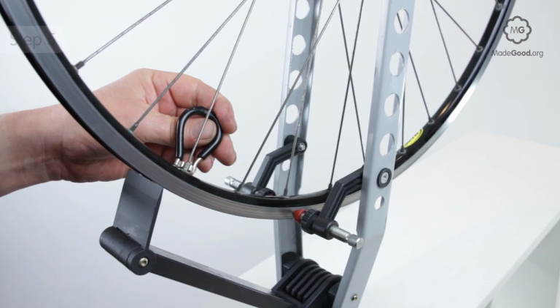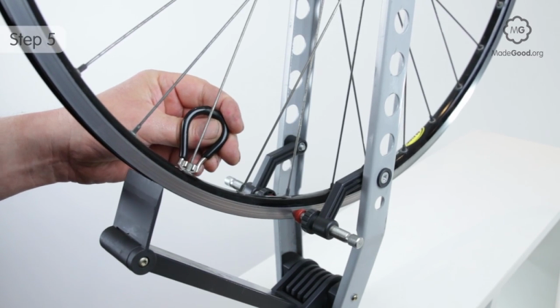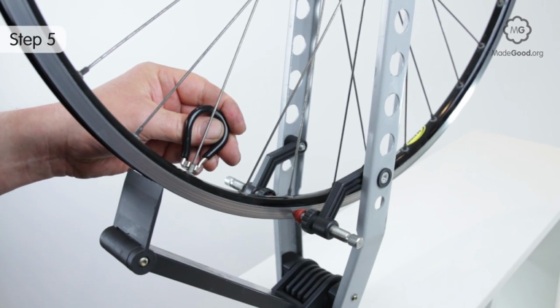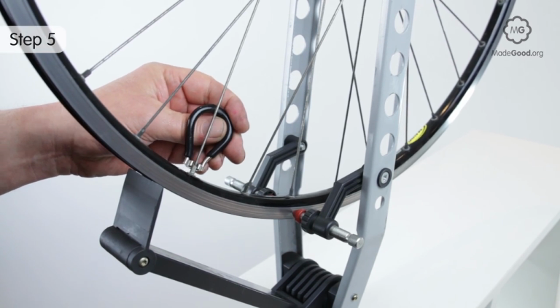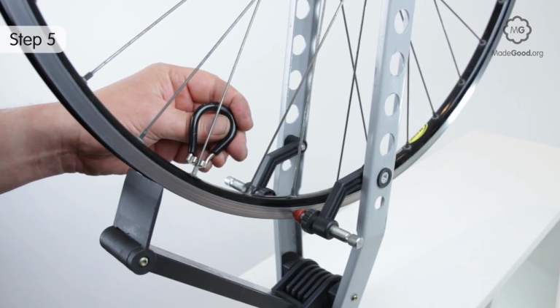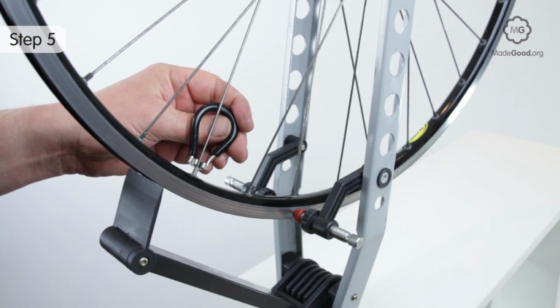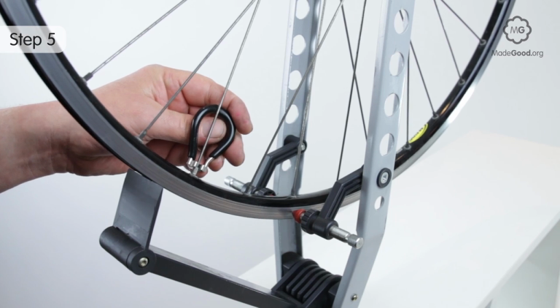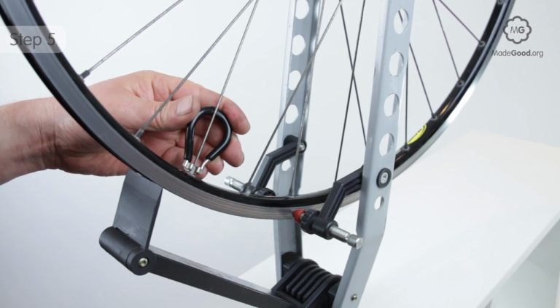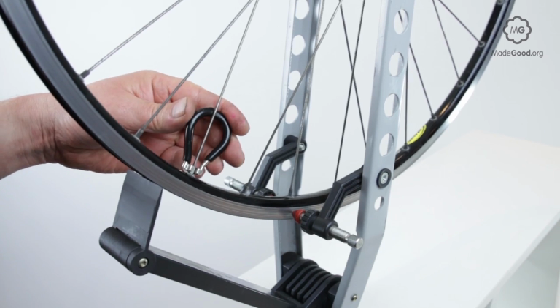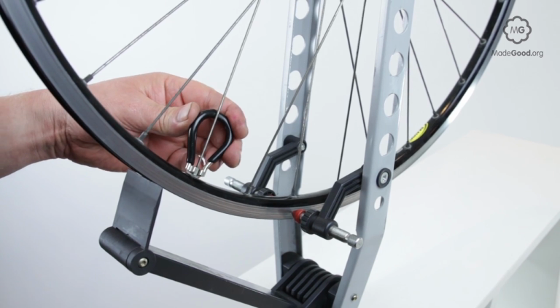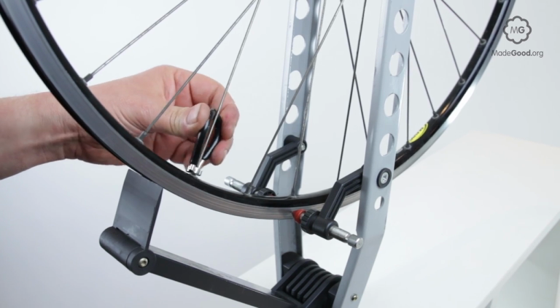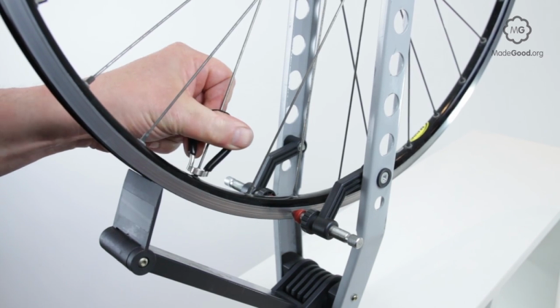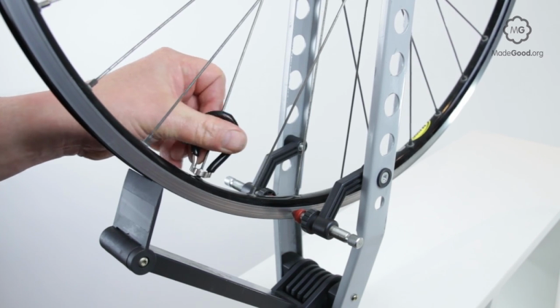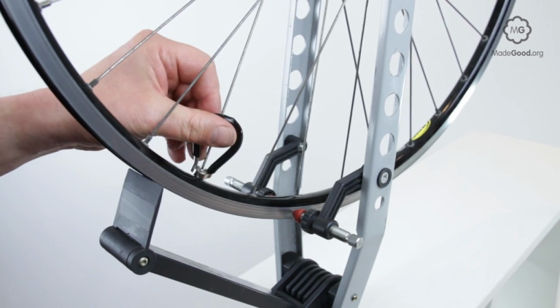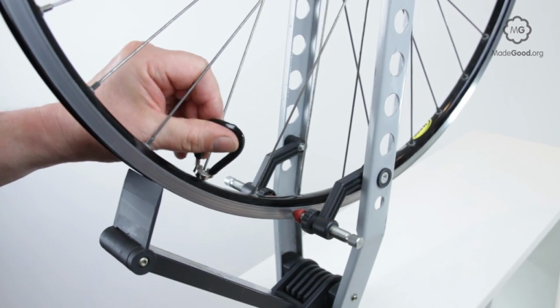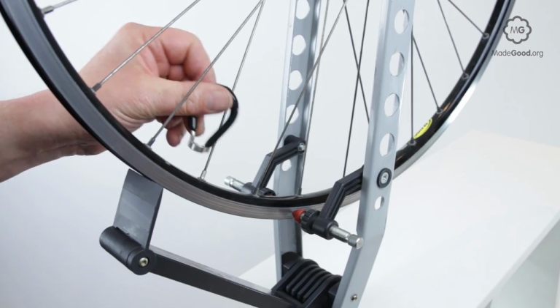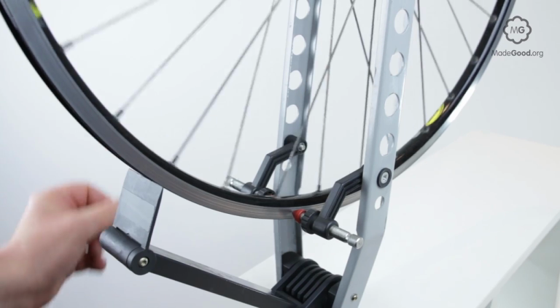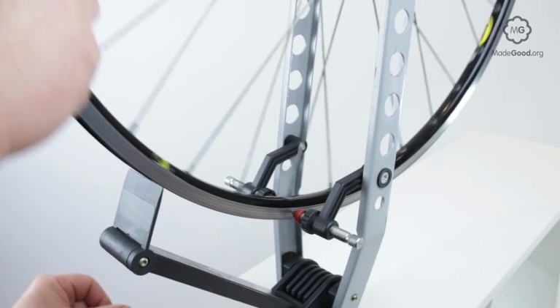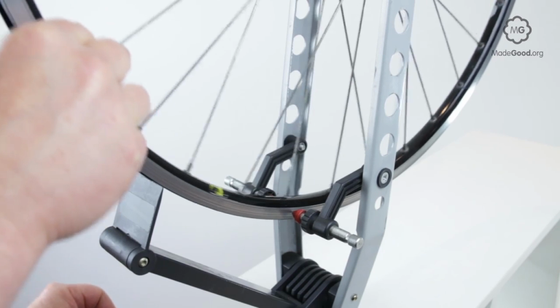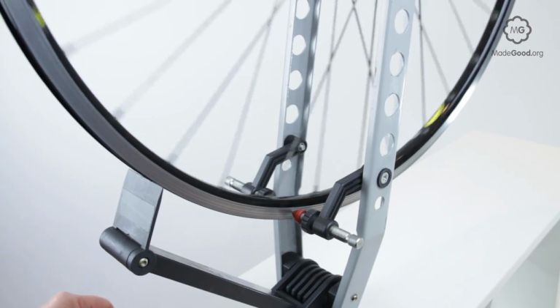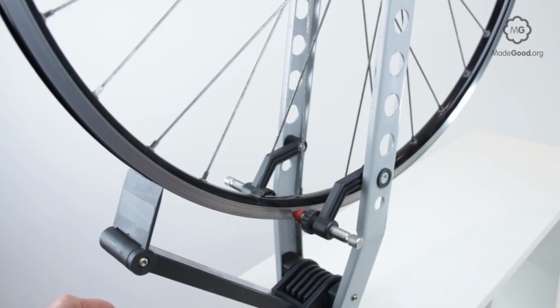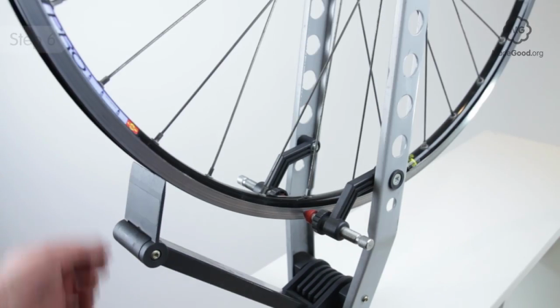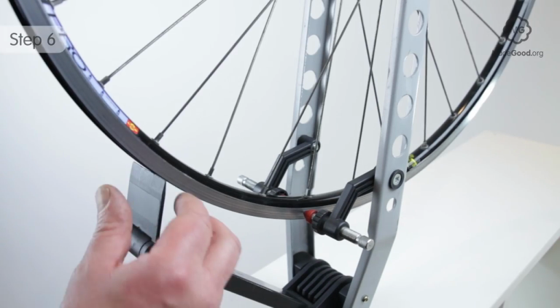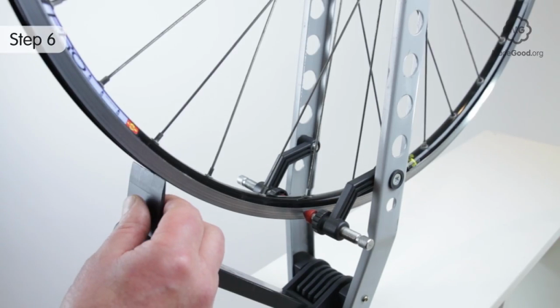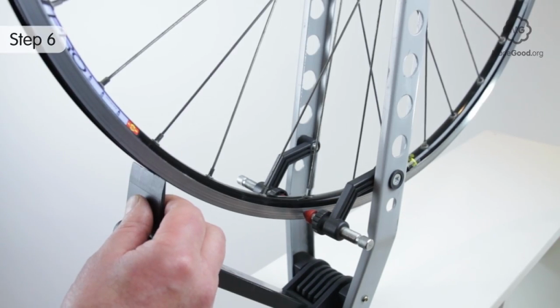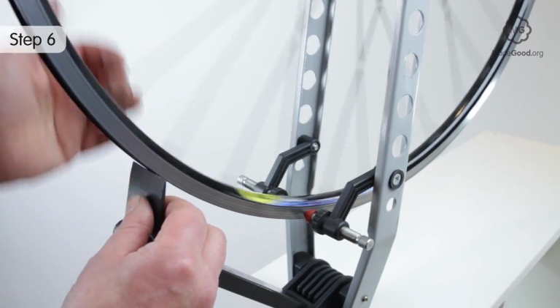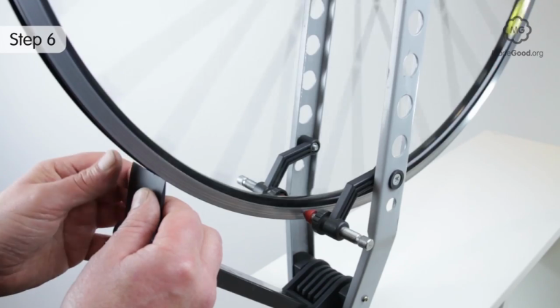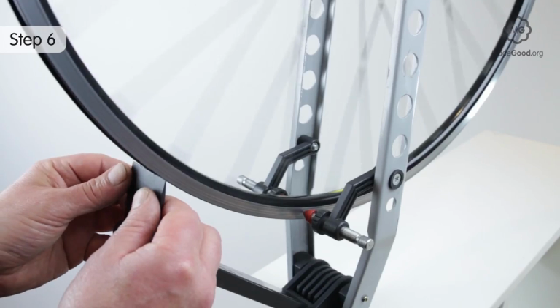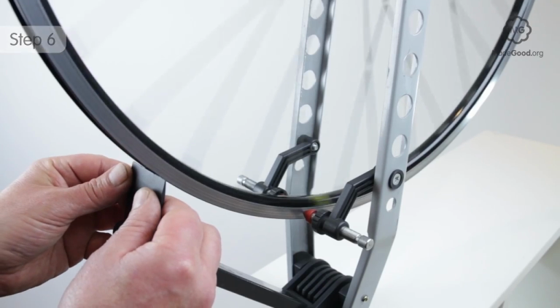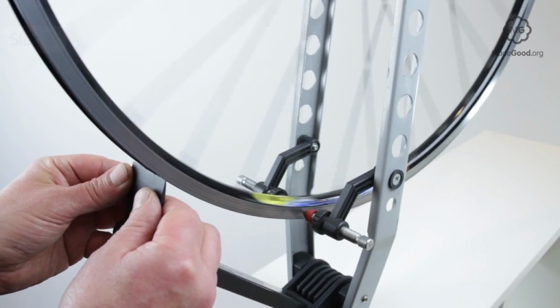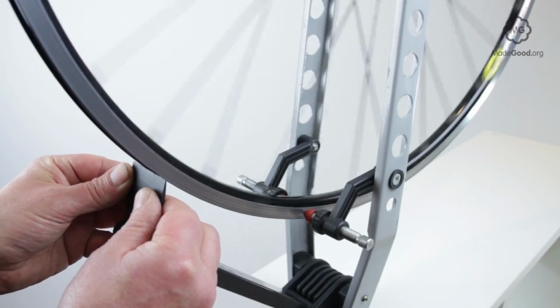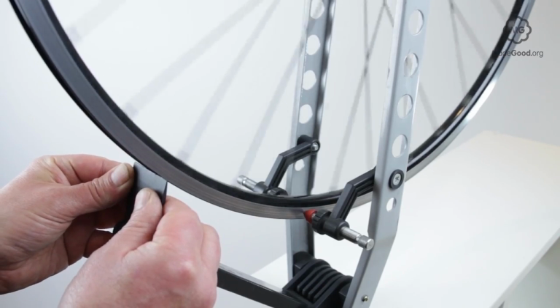If the rim has a dip, loosen all the spokes under that point. As the rim improves, move the index point to find a new position where it drags on the rim.